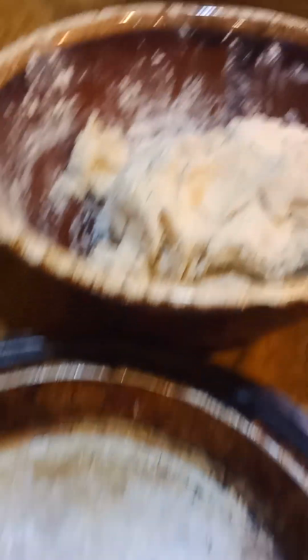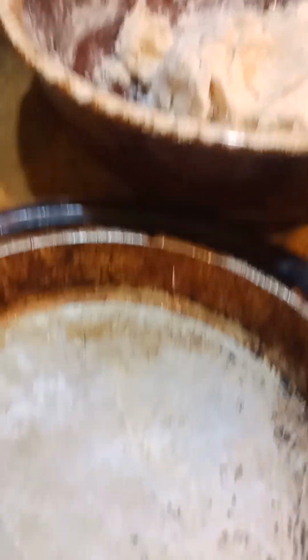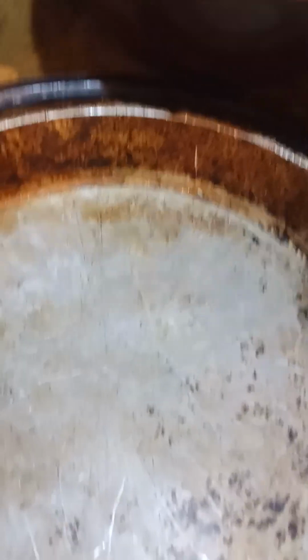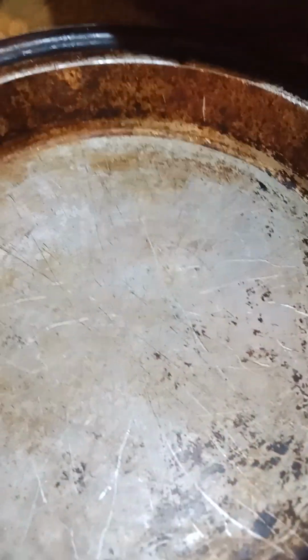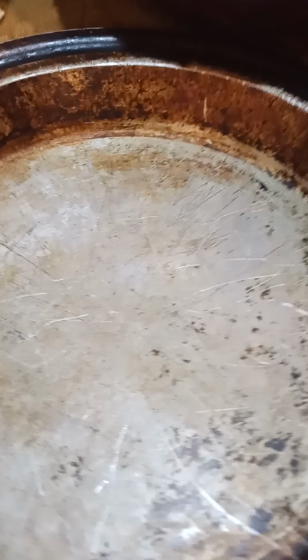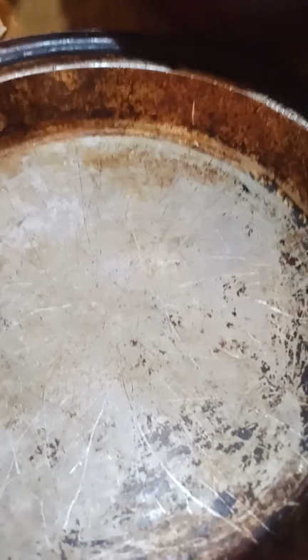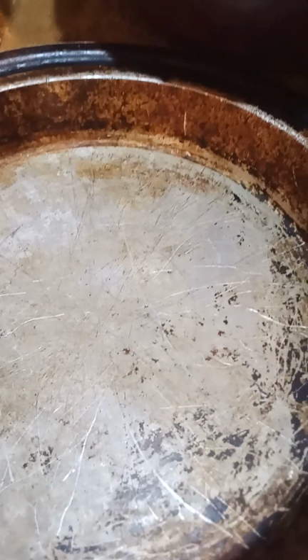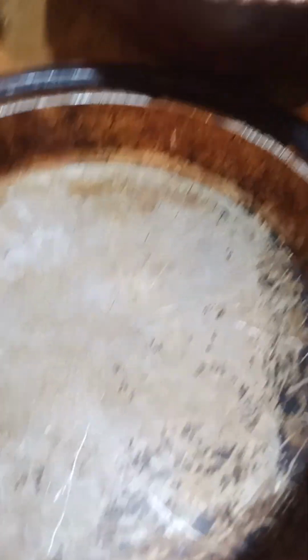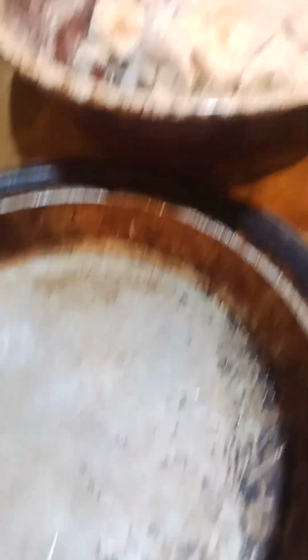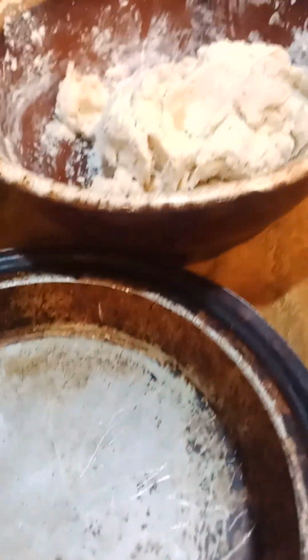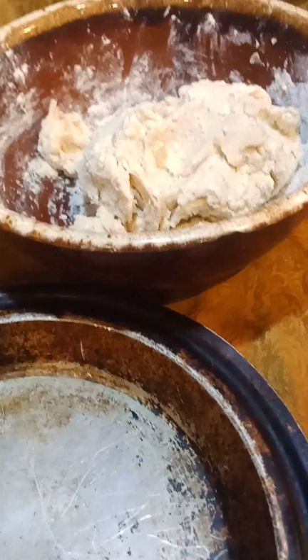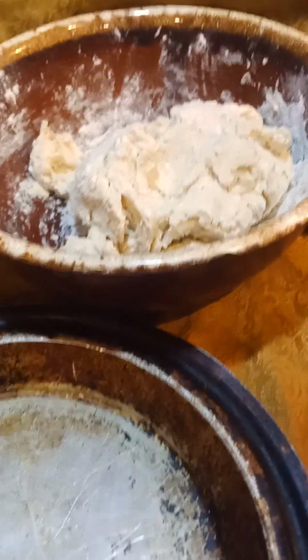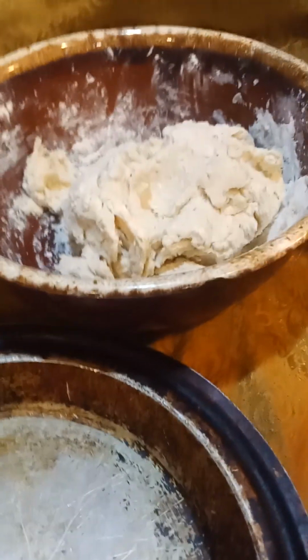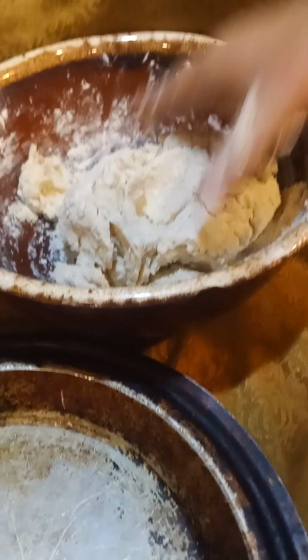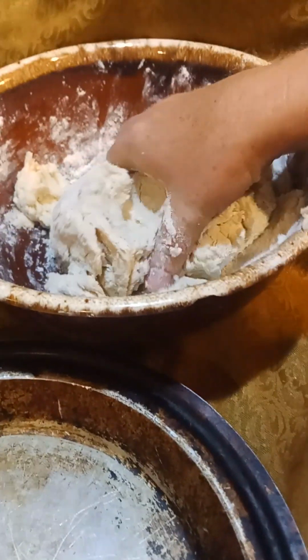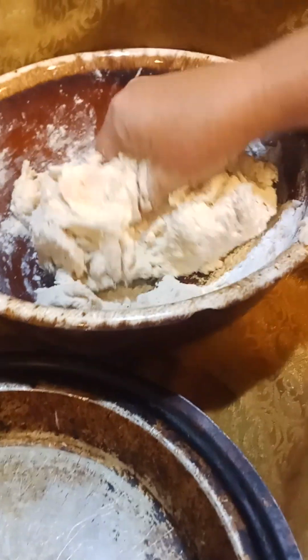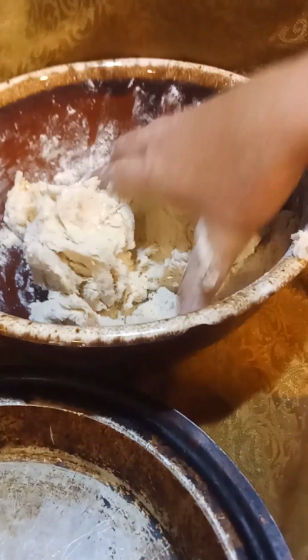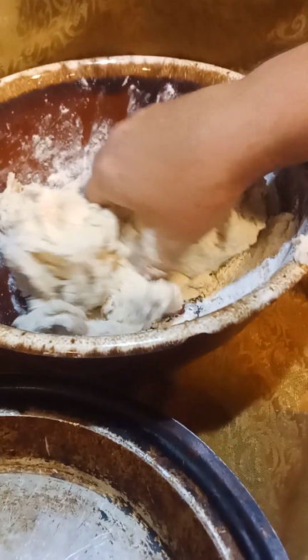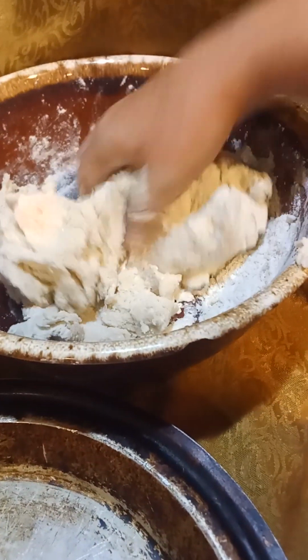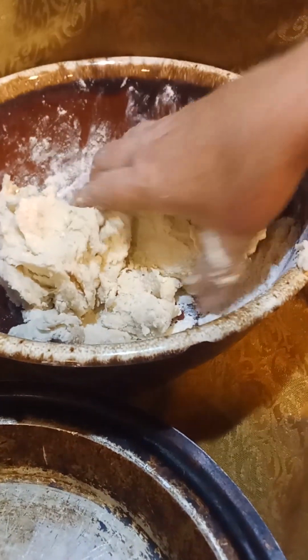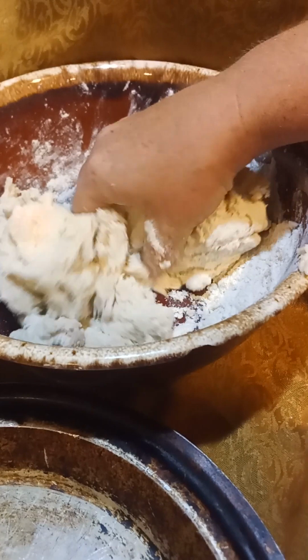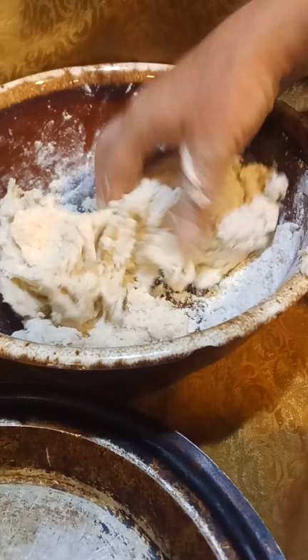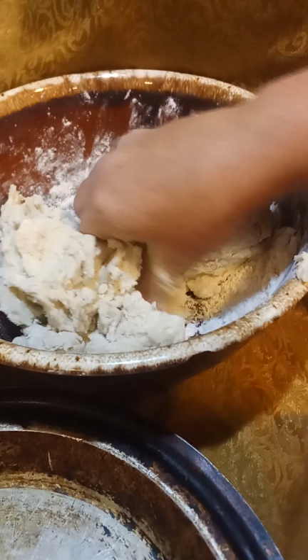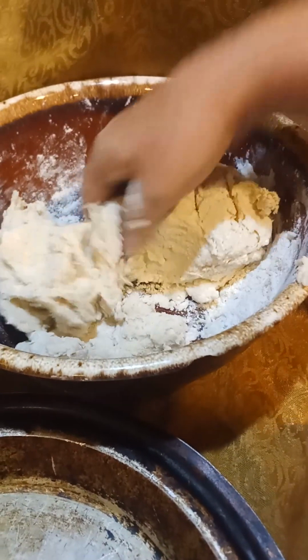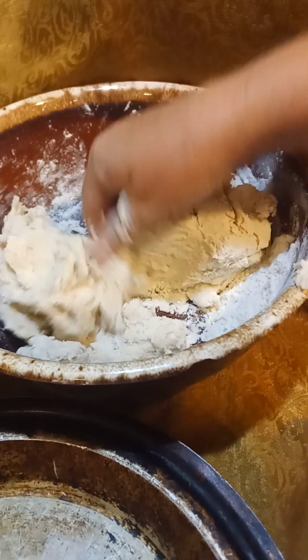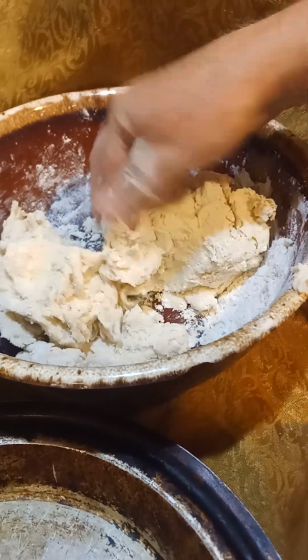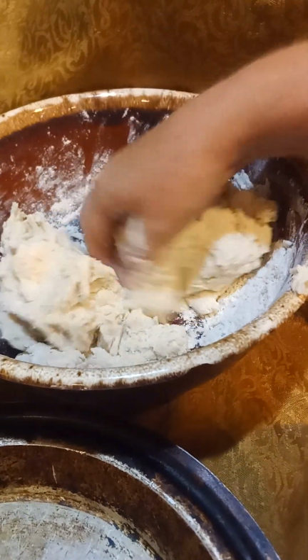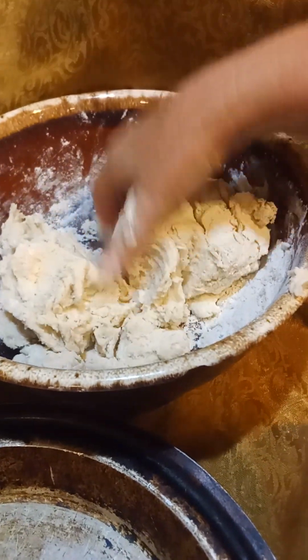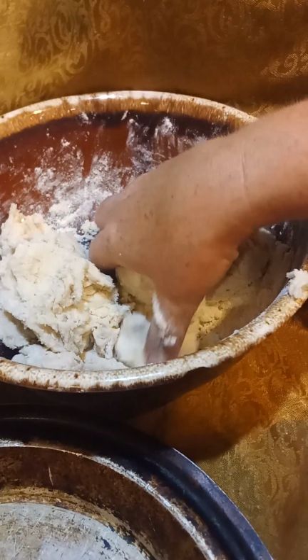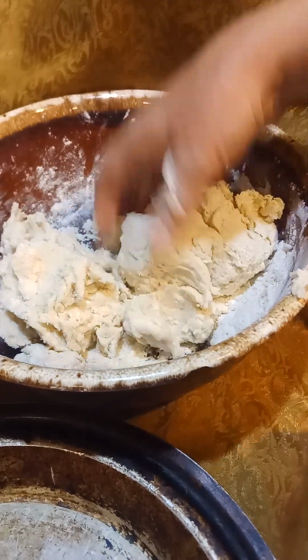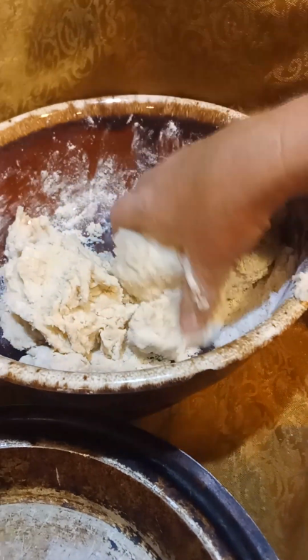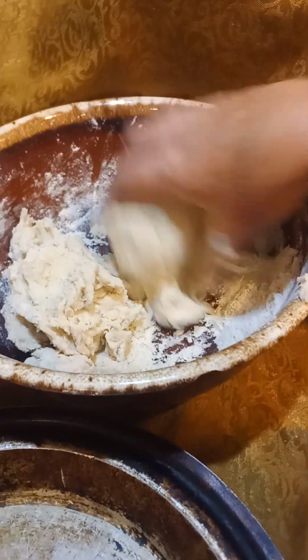This is our 100-year-old pie pan — we don't know exactly how old it is, but we've had it at least 30 years, and it was old when we got it. I'm just going to divide the dough roughly in half.